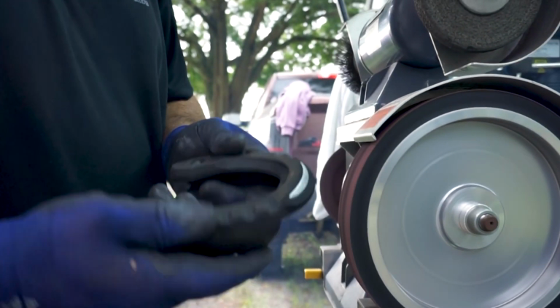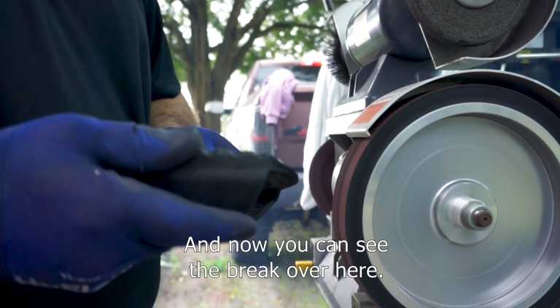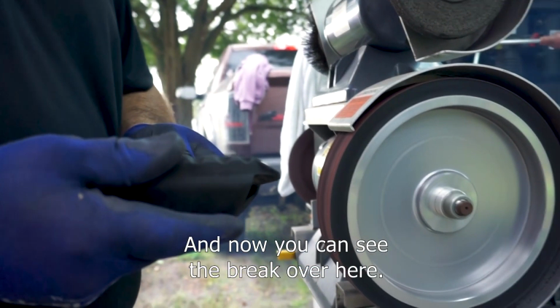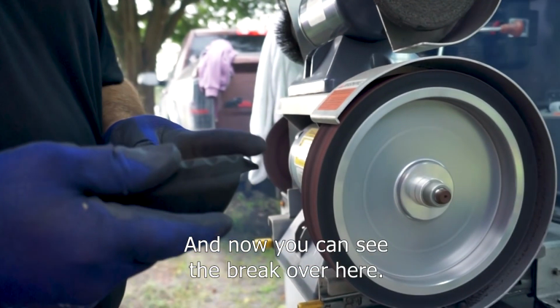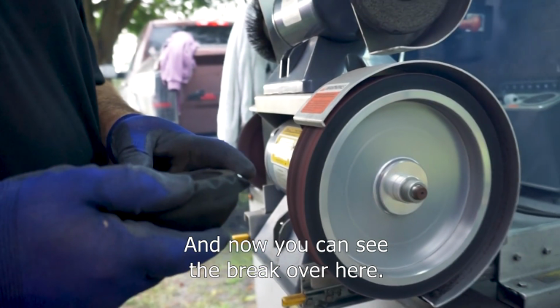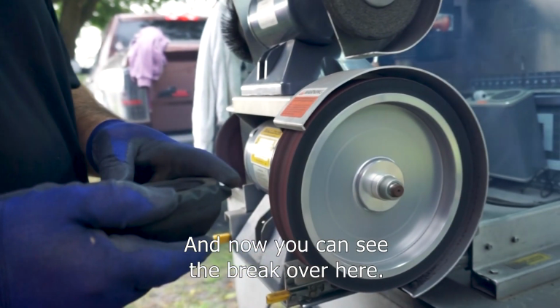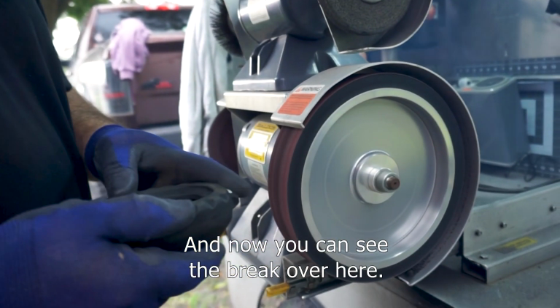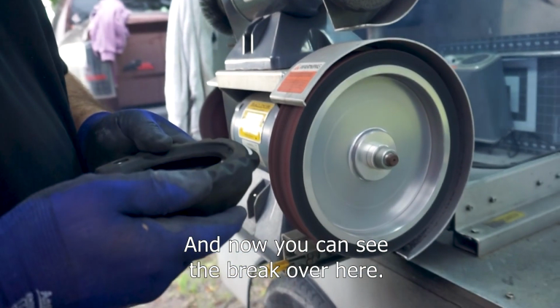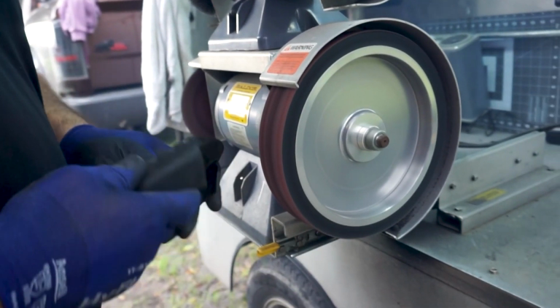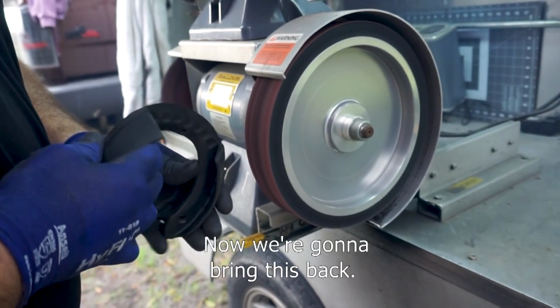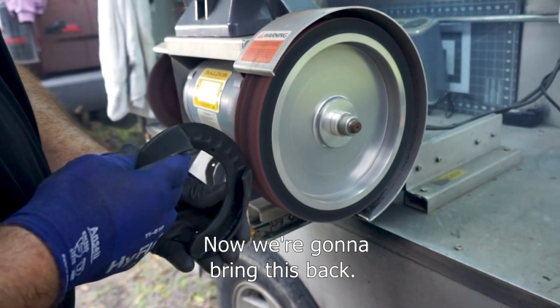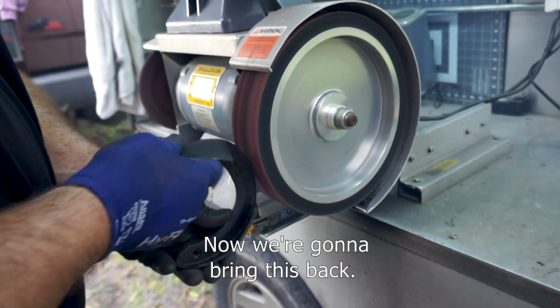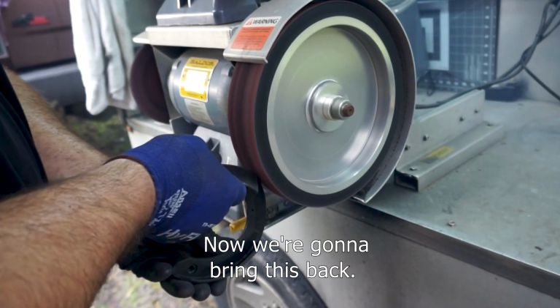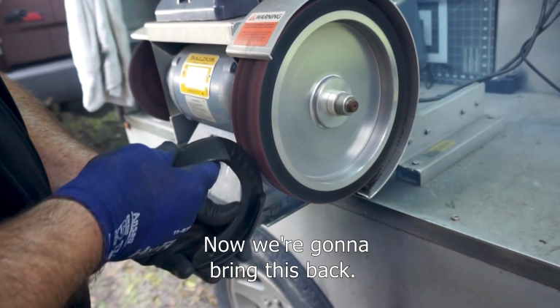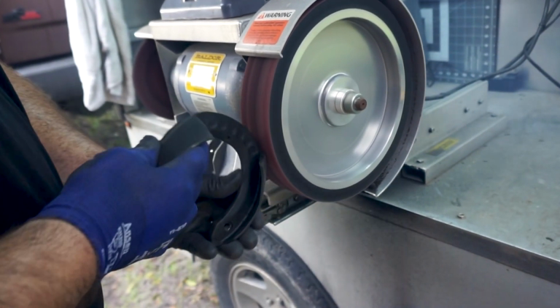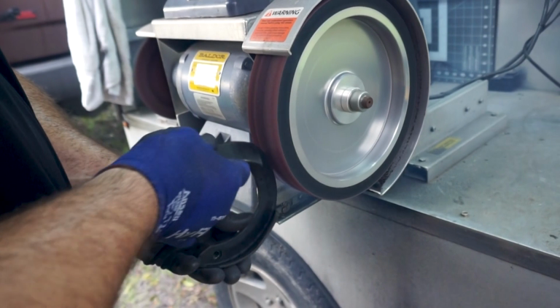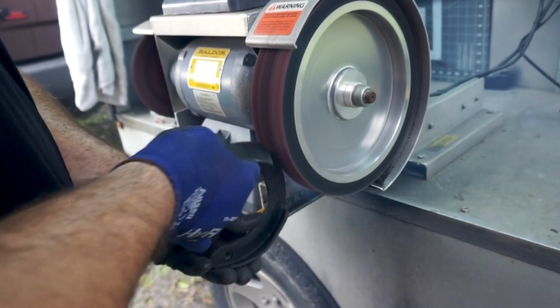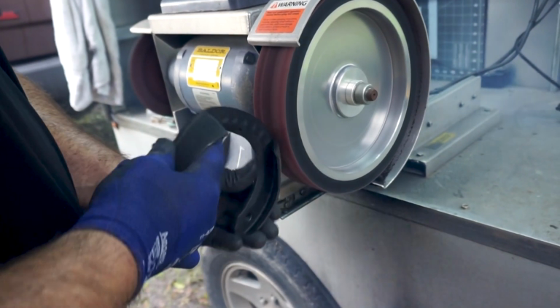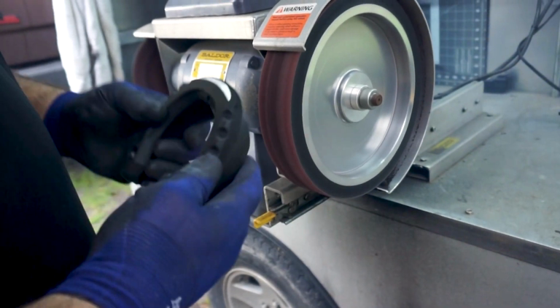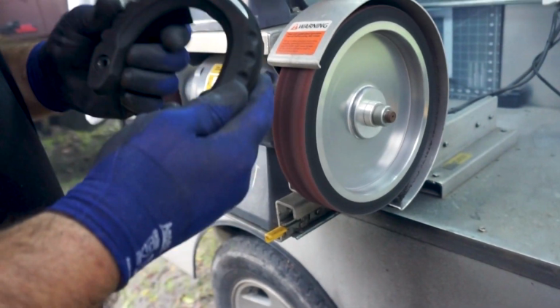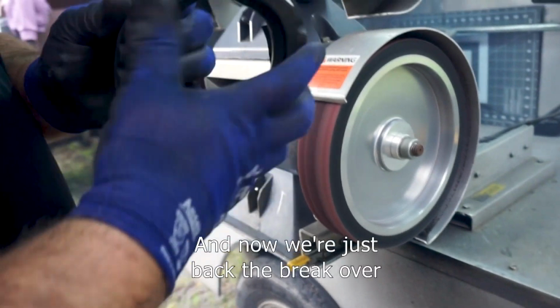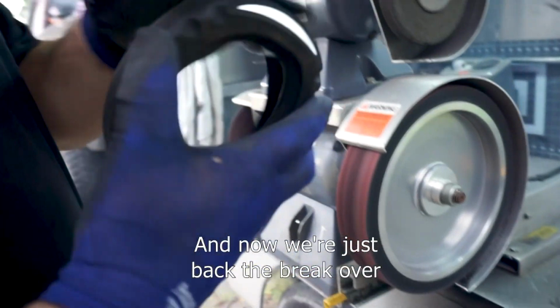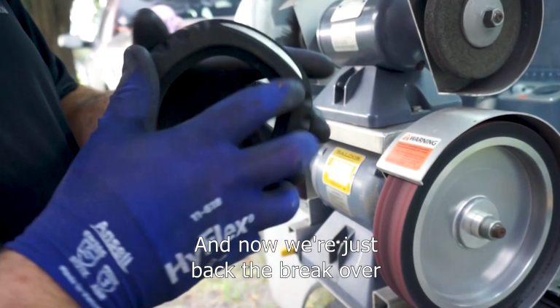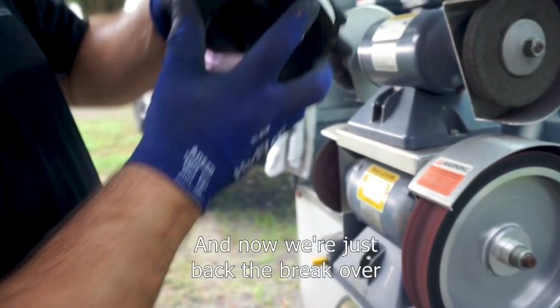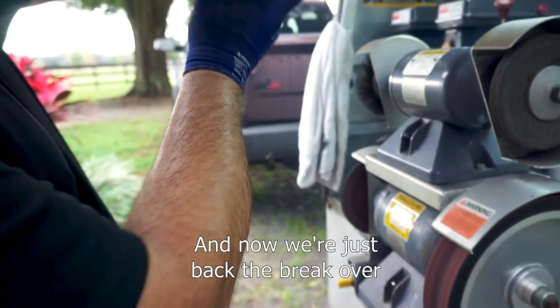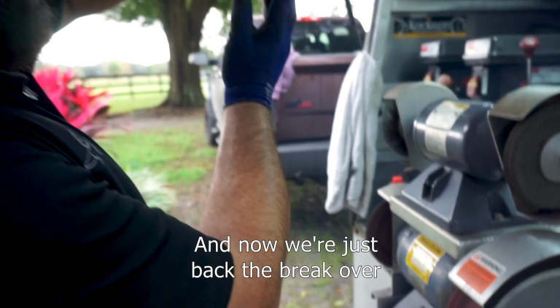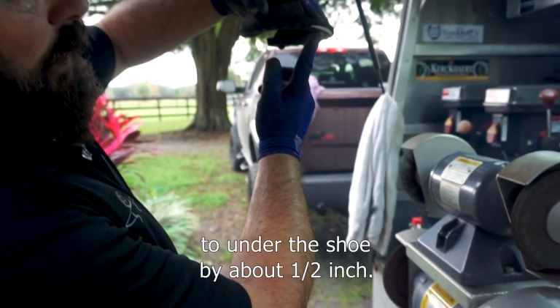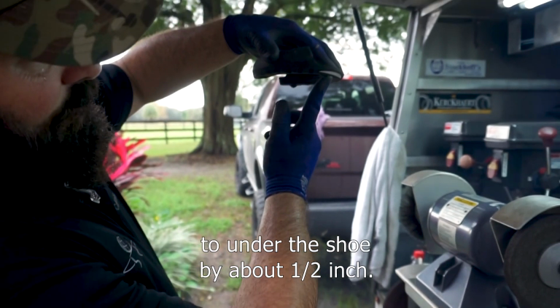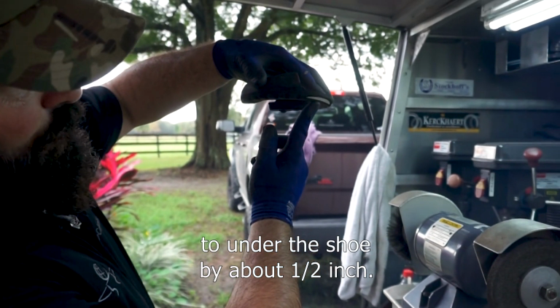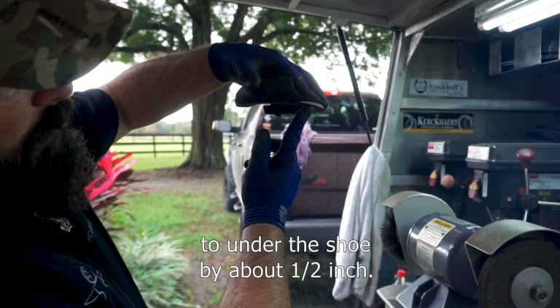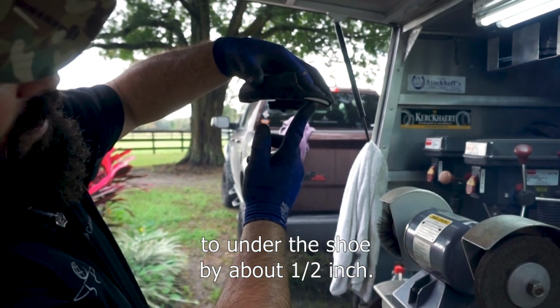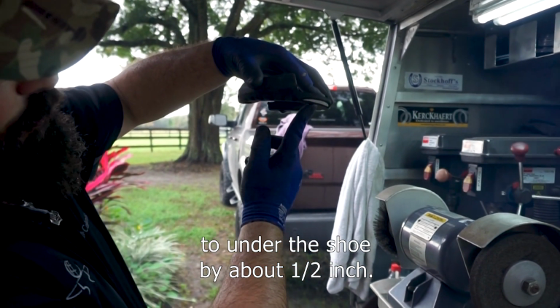Now we're going to add the breakover across the toe. You can see the breakover here. Now we're going to bring this back and set the breakover to under the shoe by about half an inch.